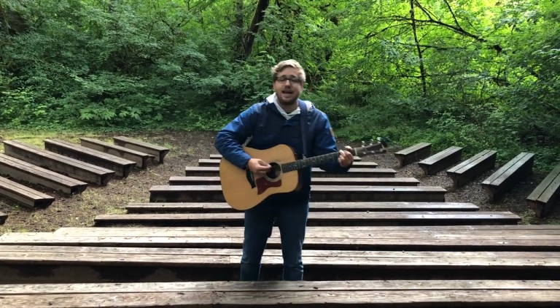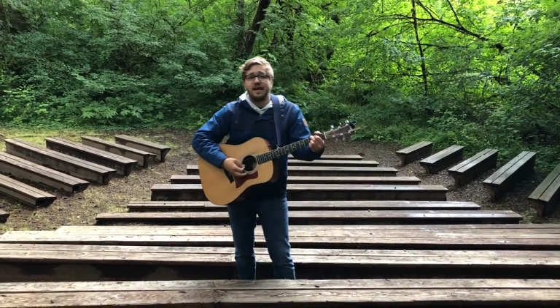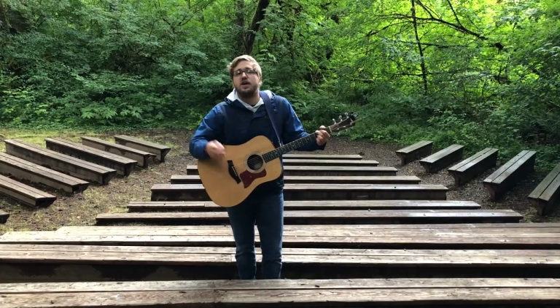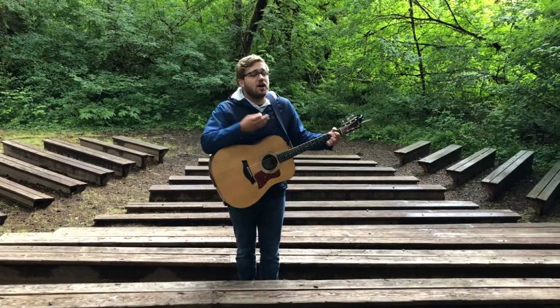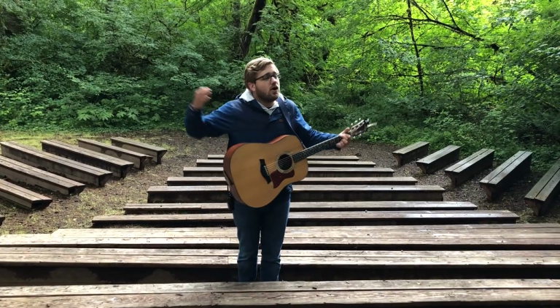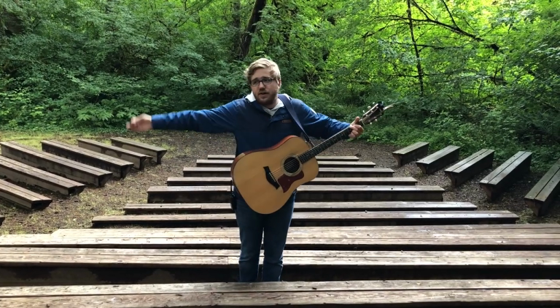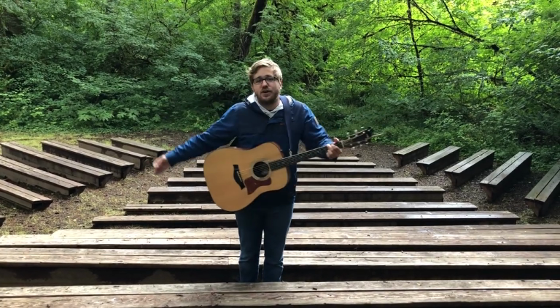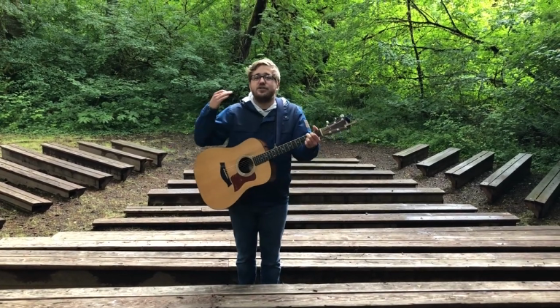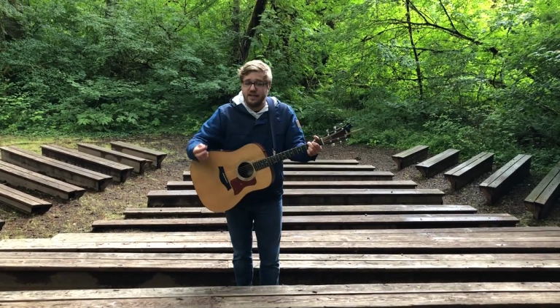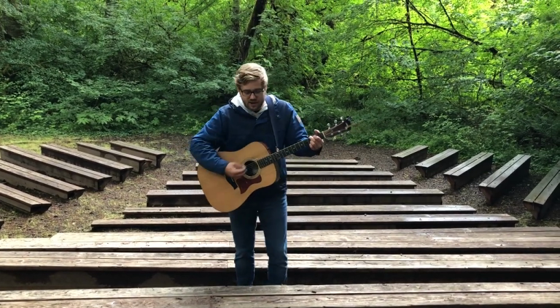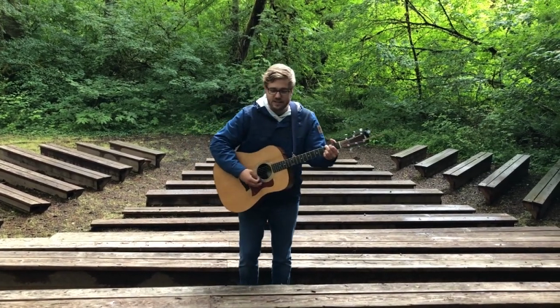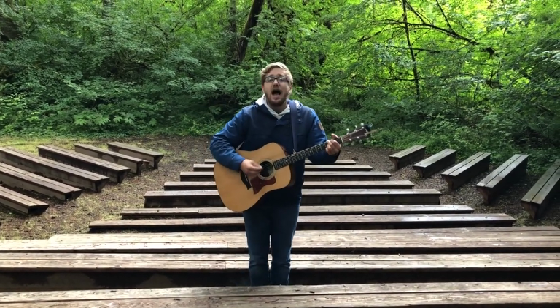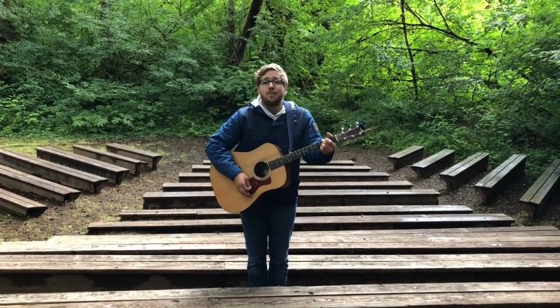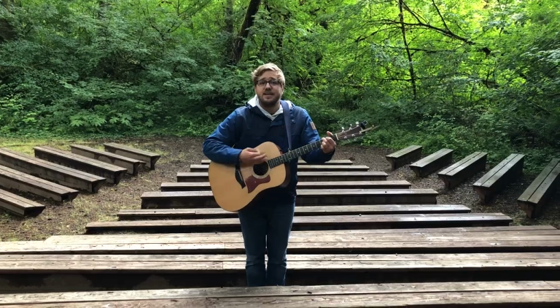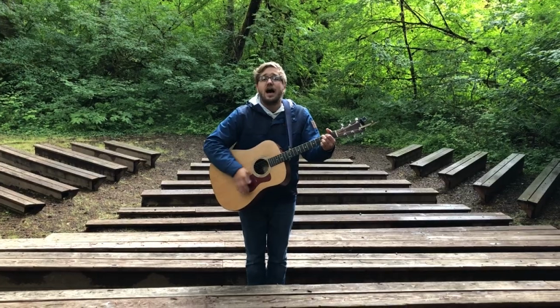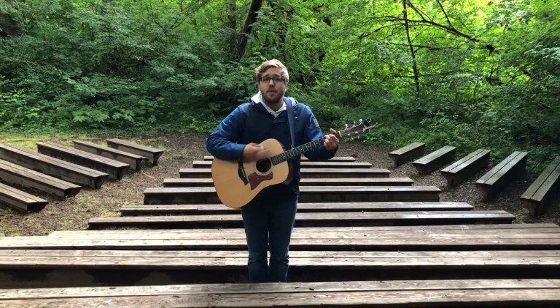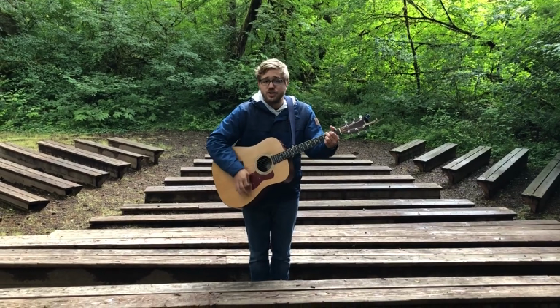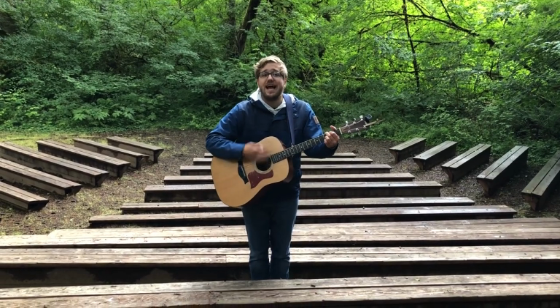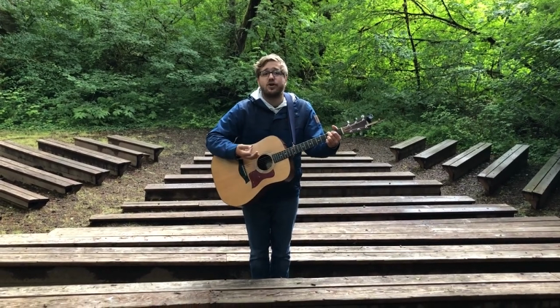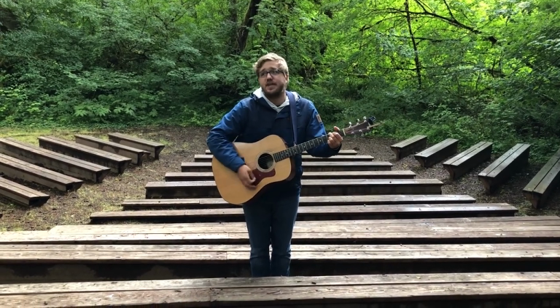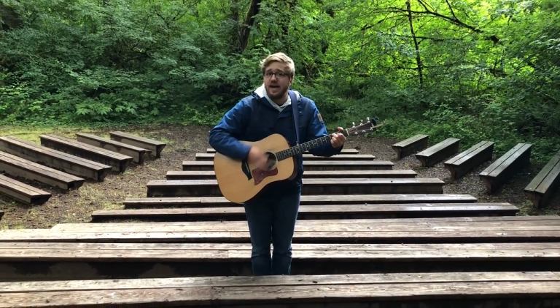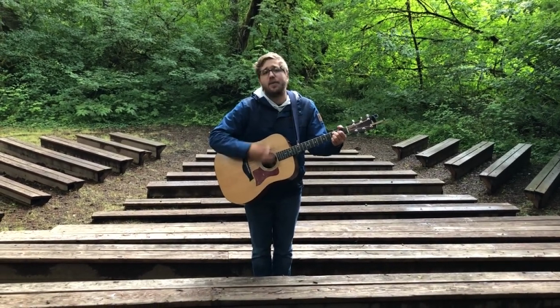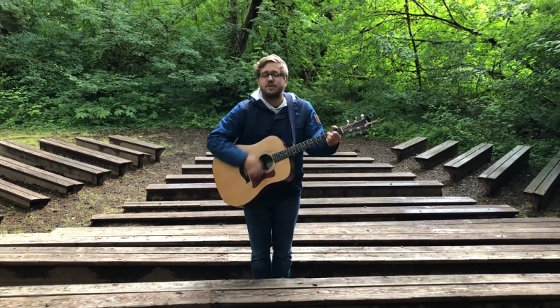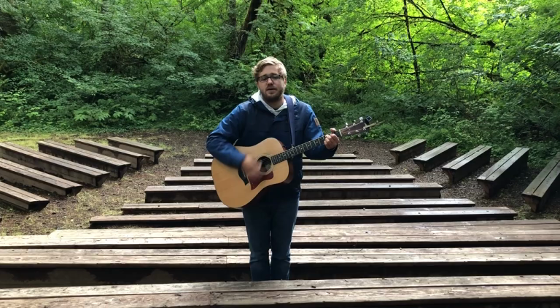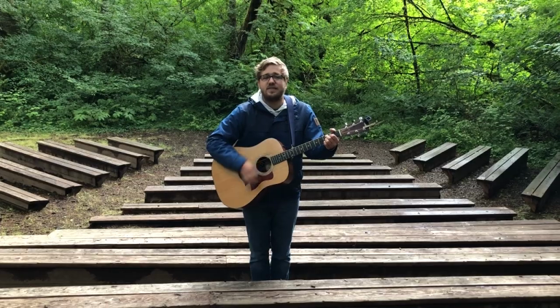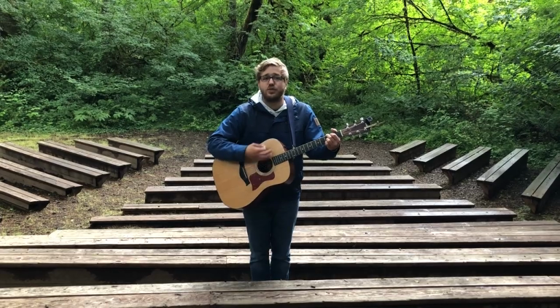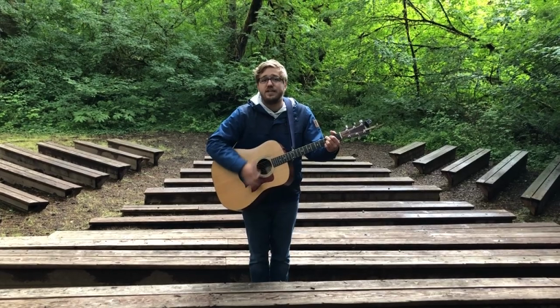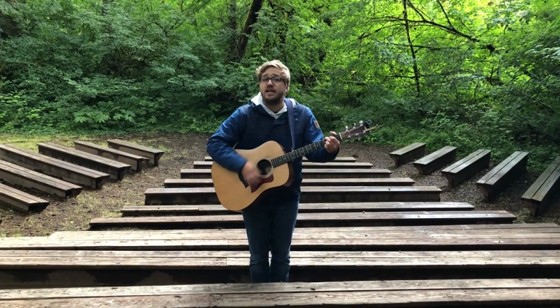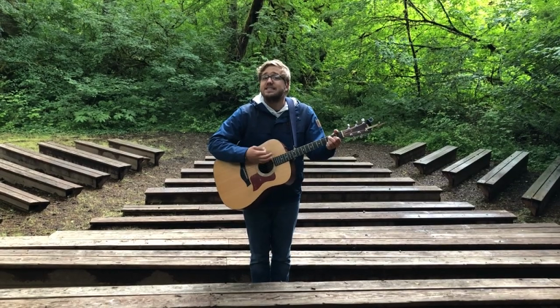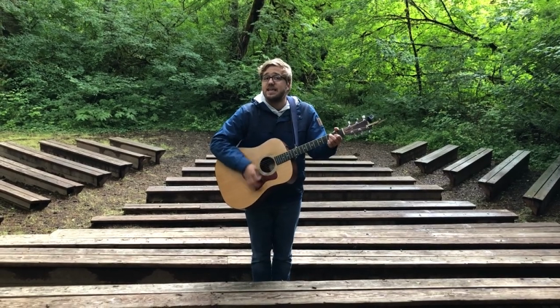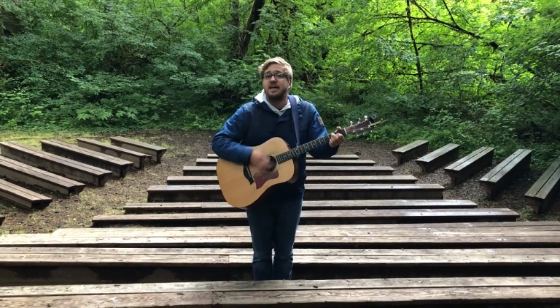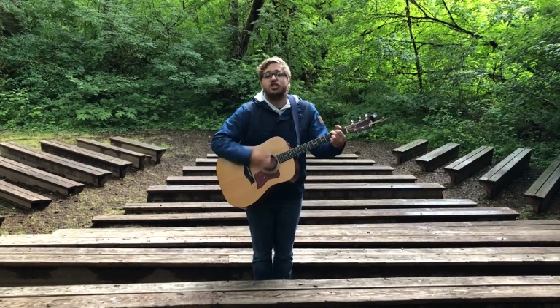So 'I Like Bananas,' like all these songs, starts on G. It goes like this: I like bananas, I know that mangoes are sweet, I like — we're gonna go to the C — papayas, papayas, but nothing can beat that sweet G... D... G.